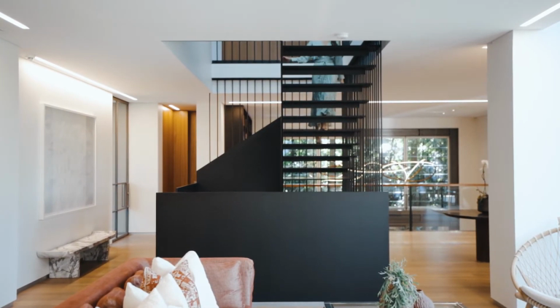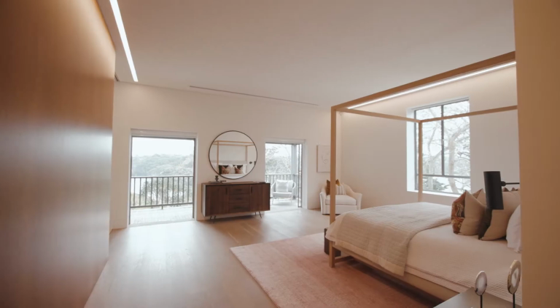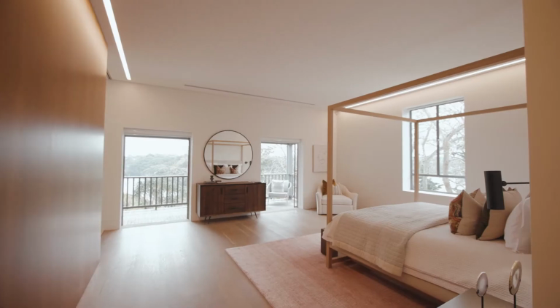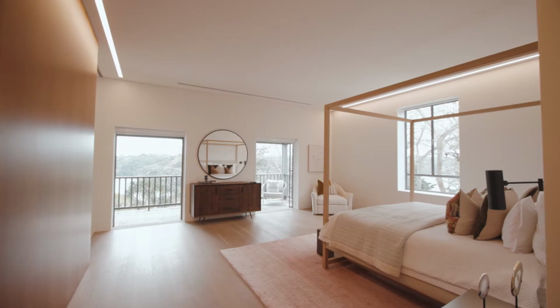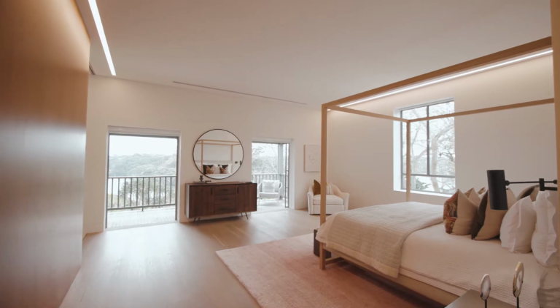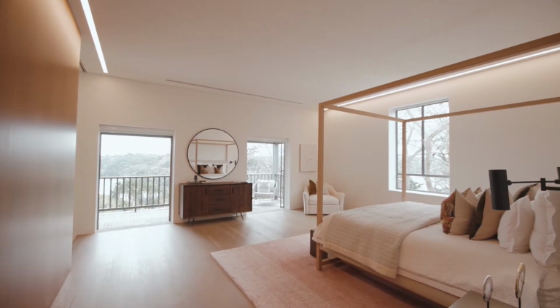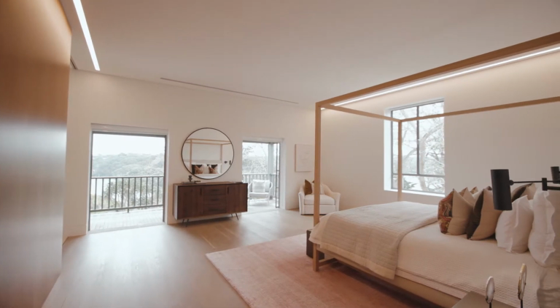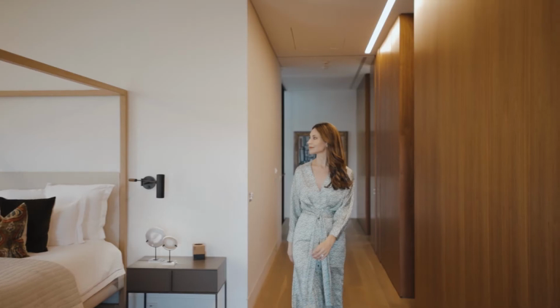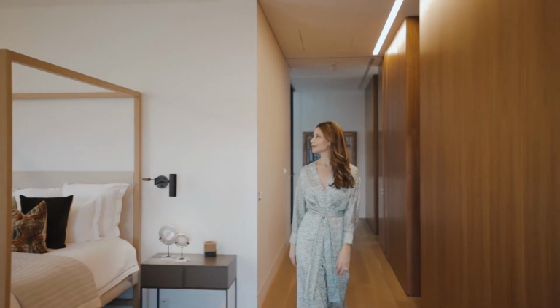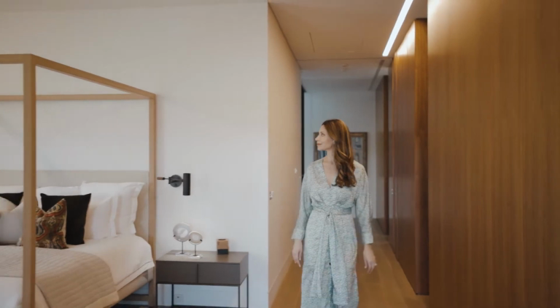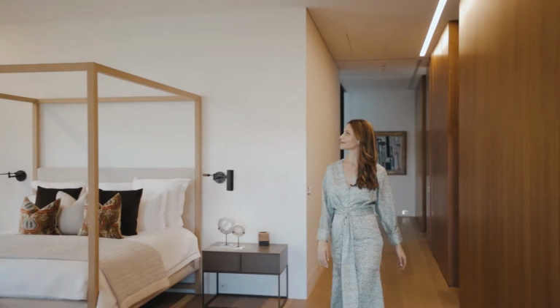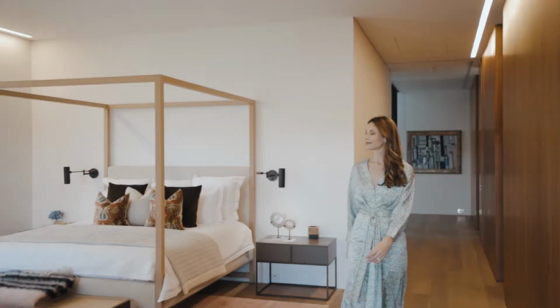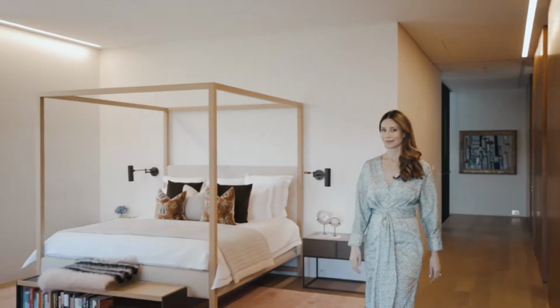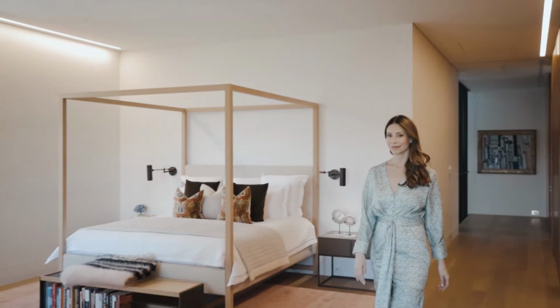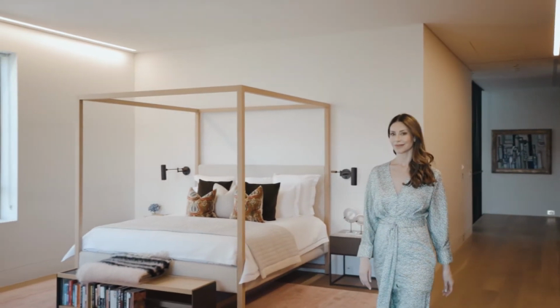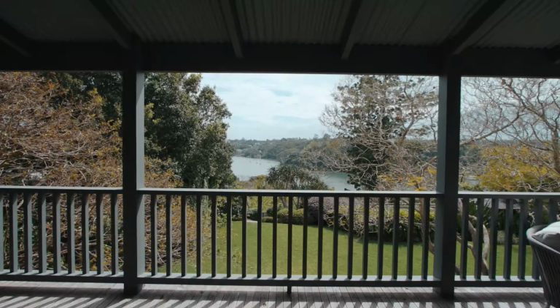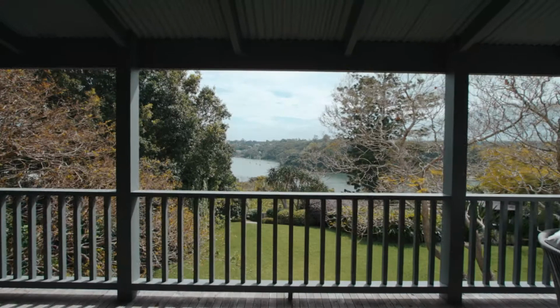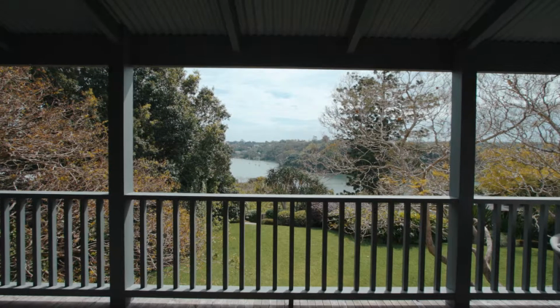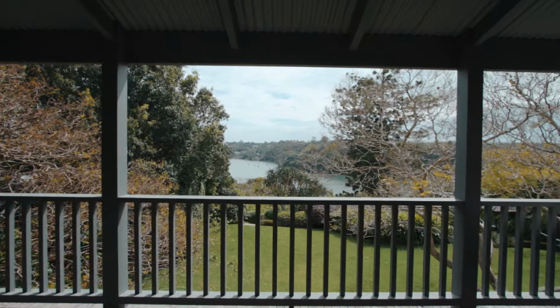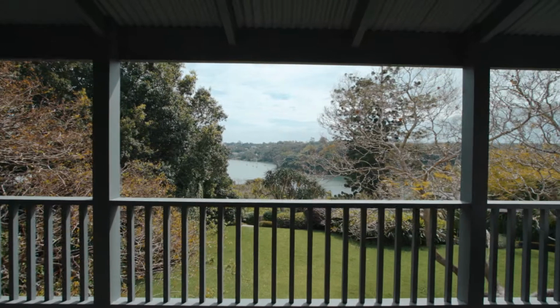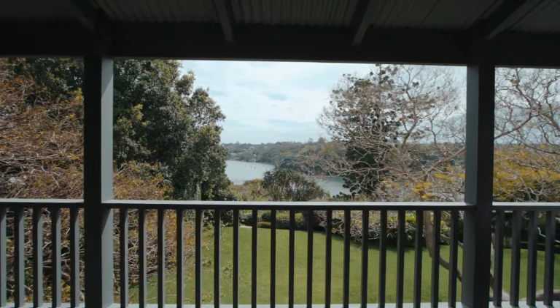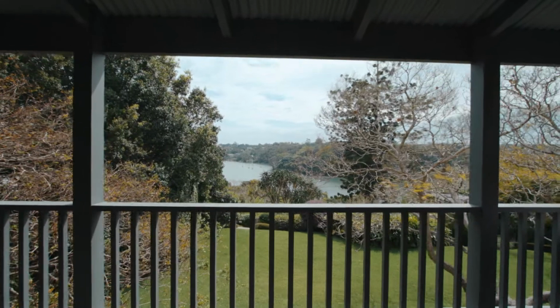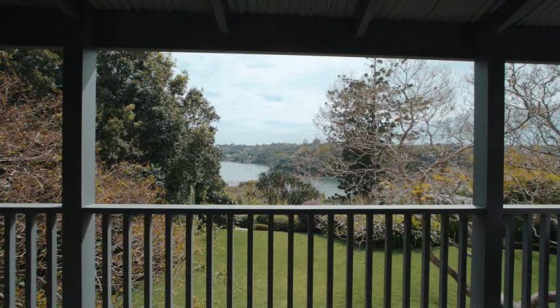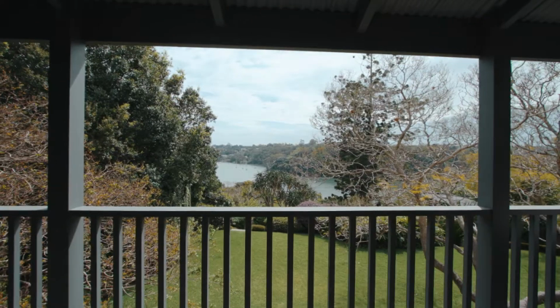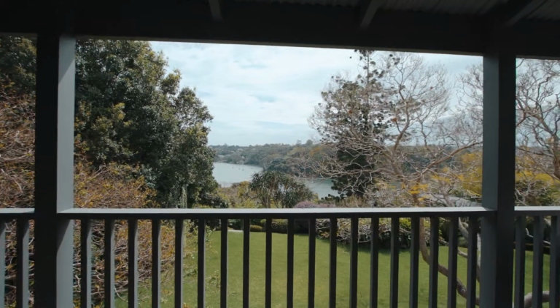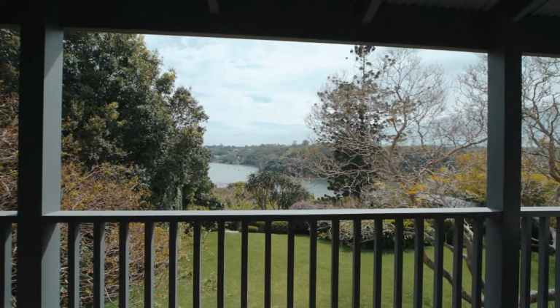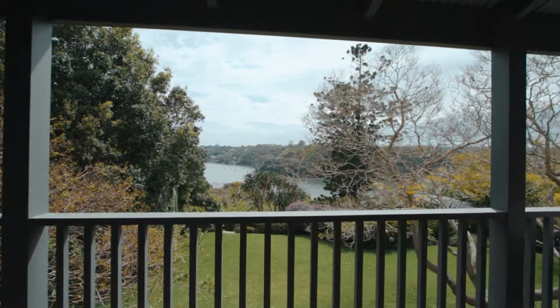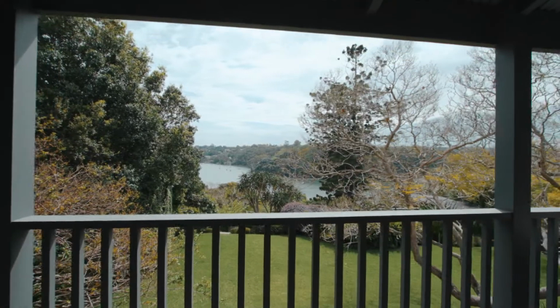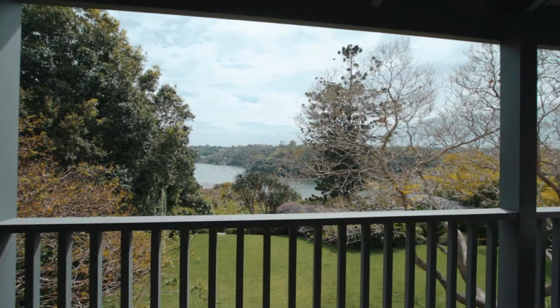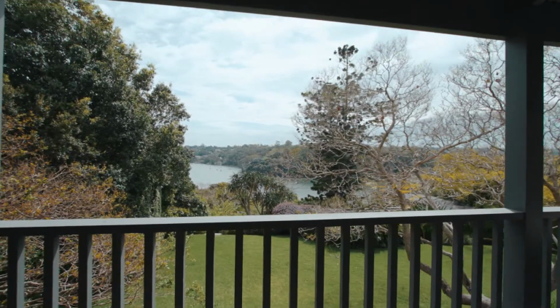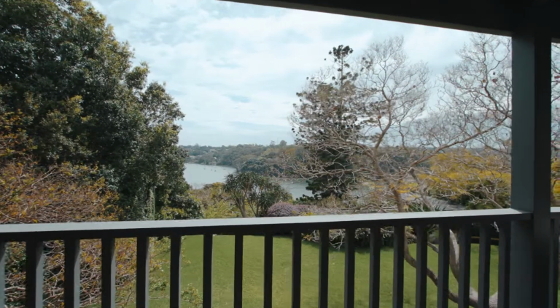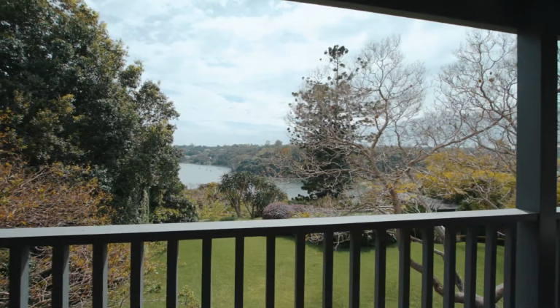On the upper level you'll find five bedrooms, three framing the views, but the master wing really delivers that extra special opulence.